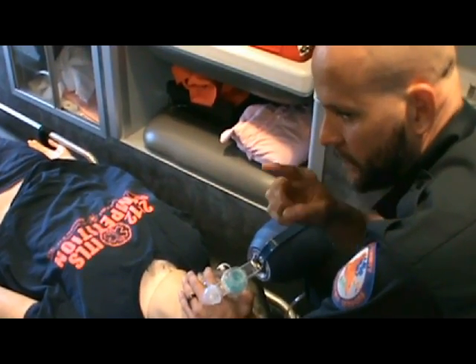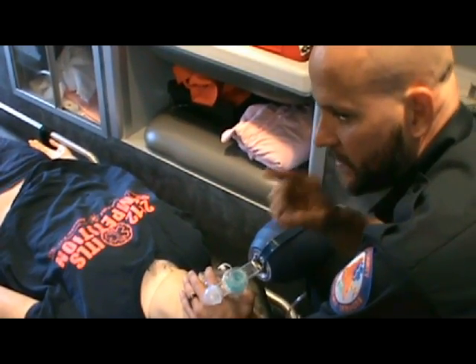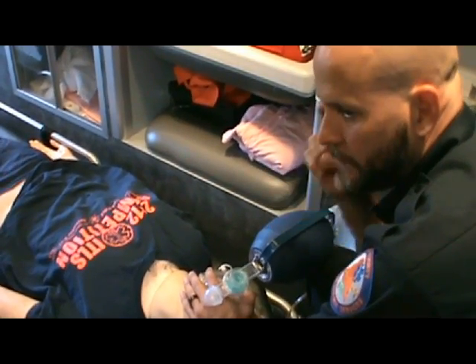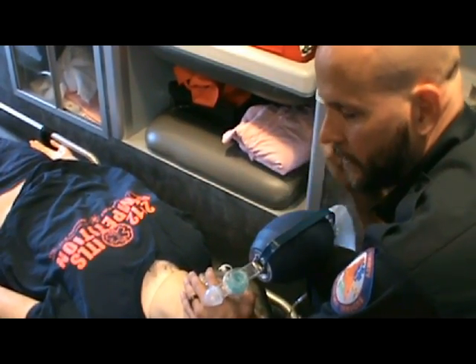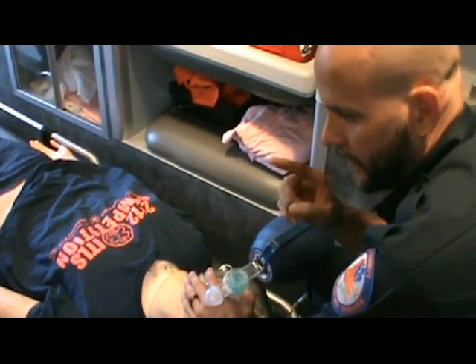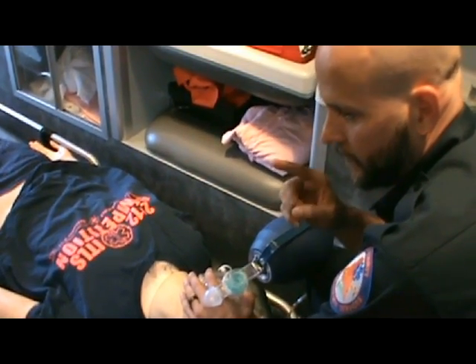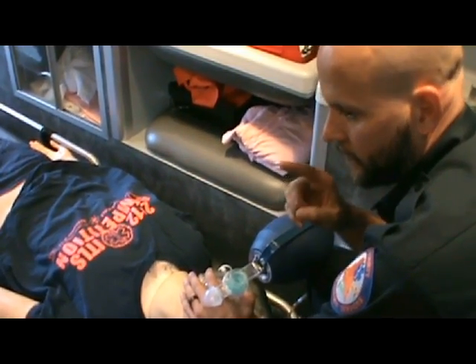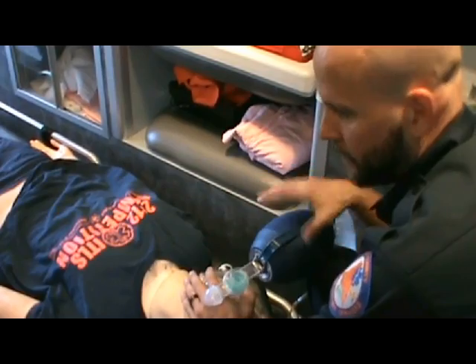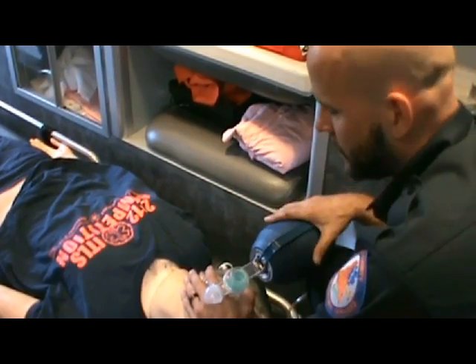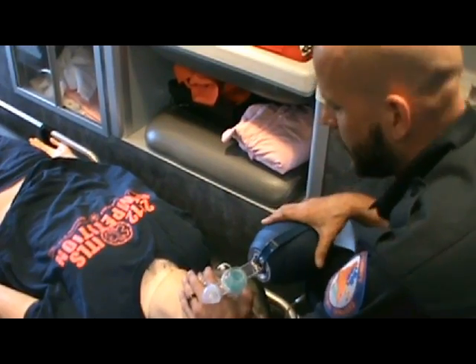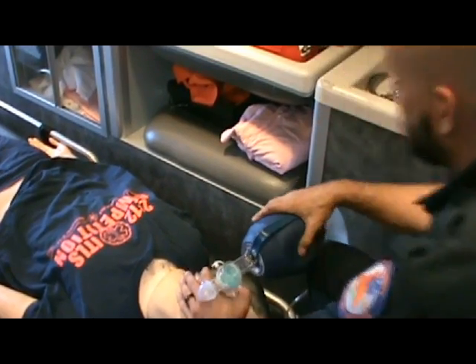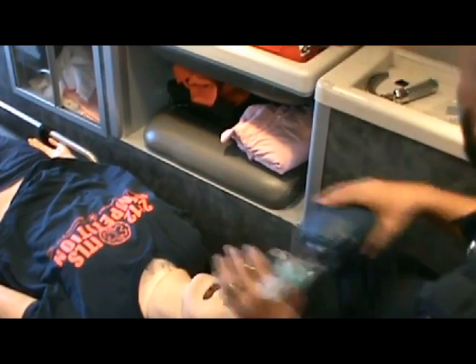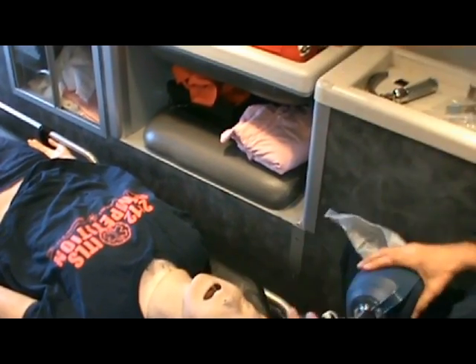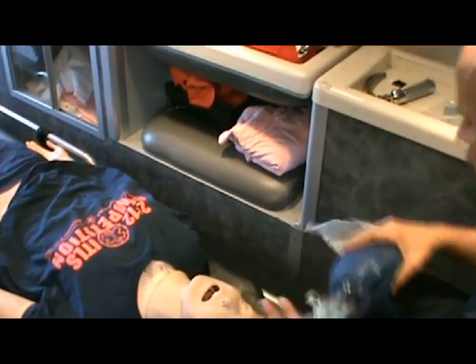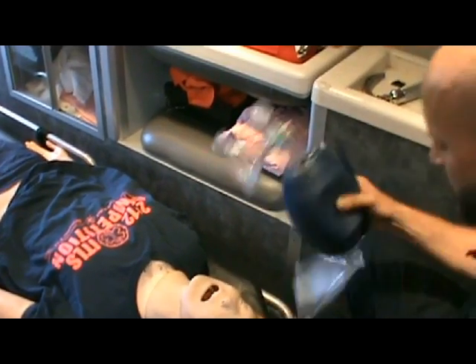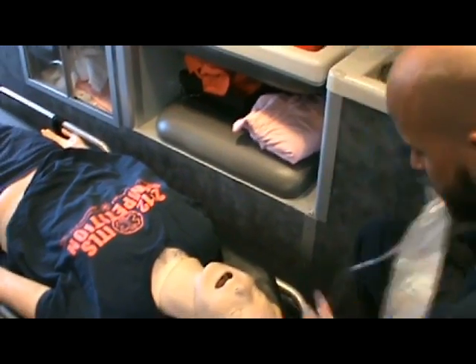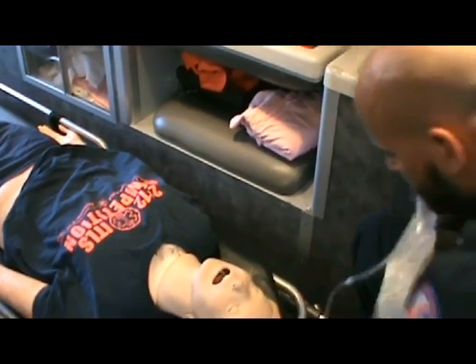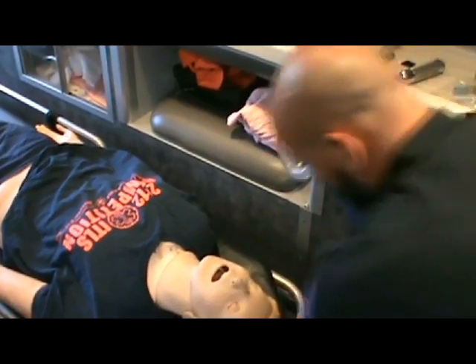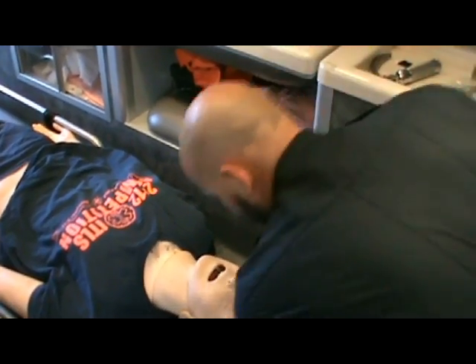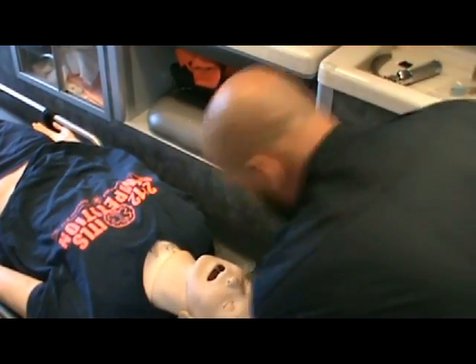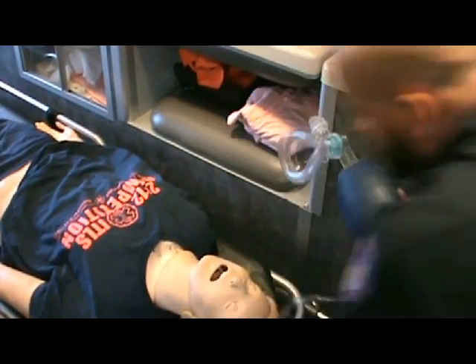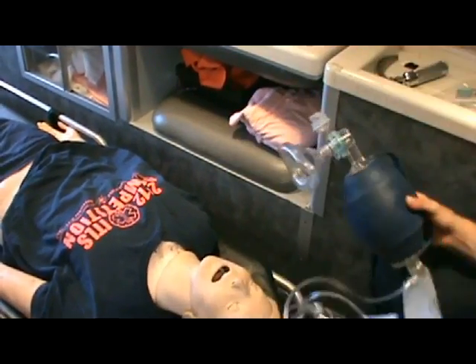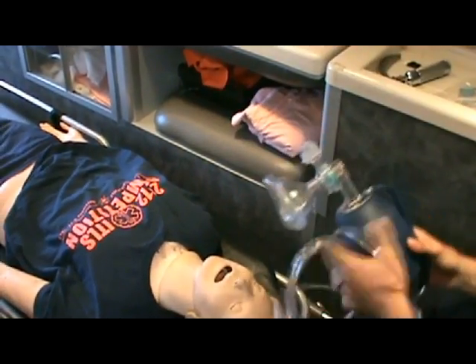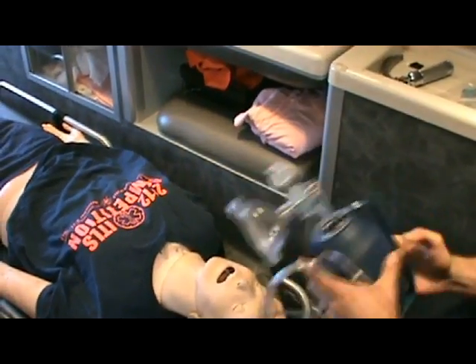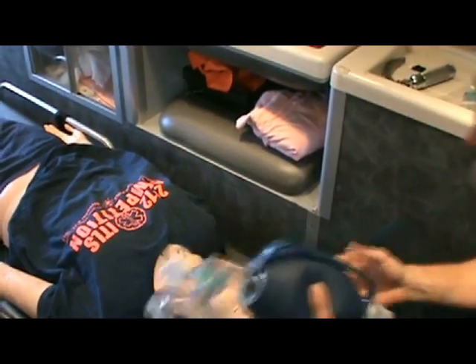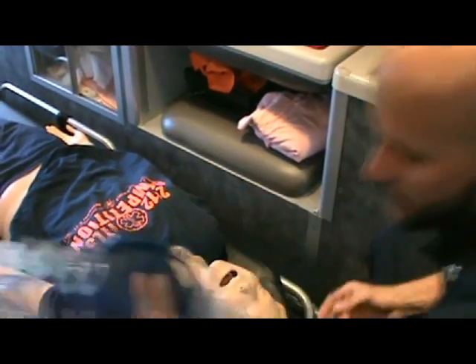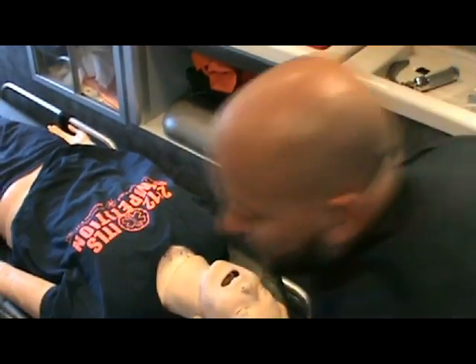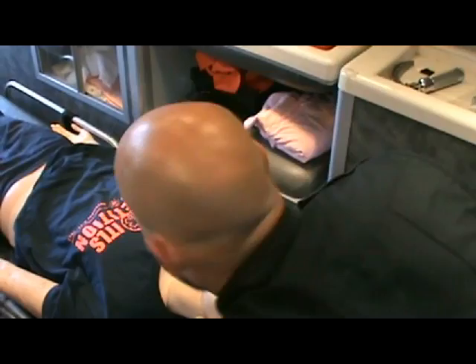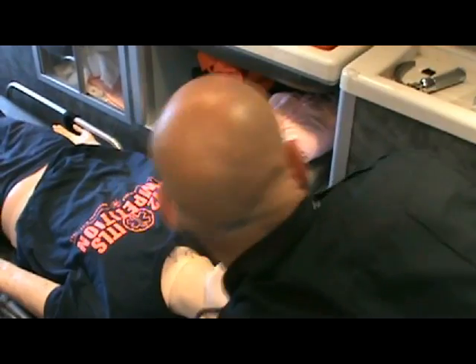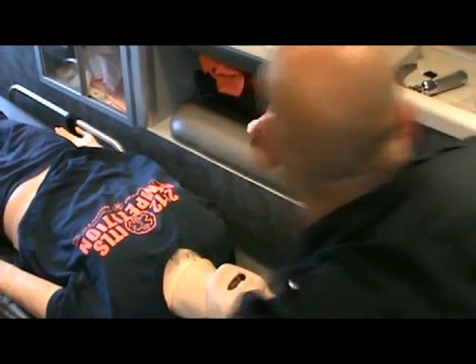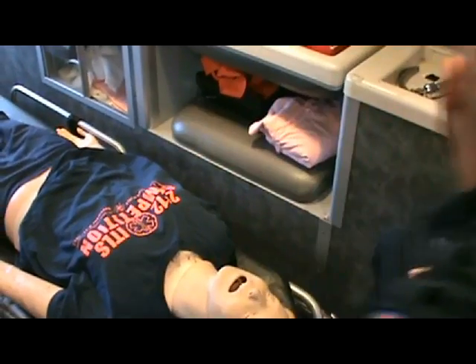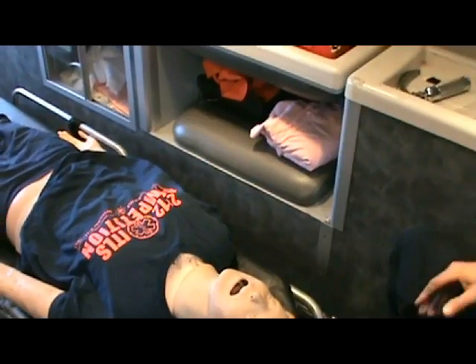EMT and medical life. Now let's move on to actually achieving an advanced airway.